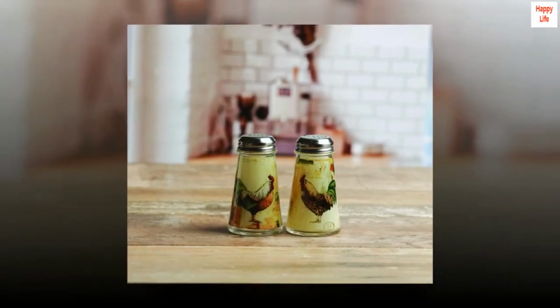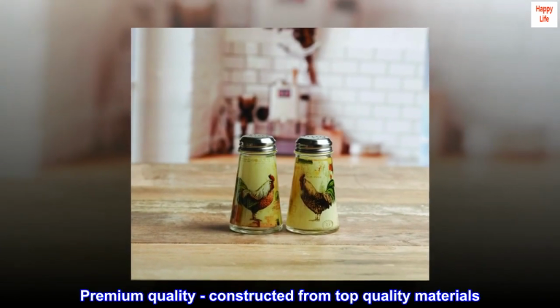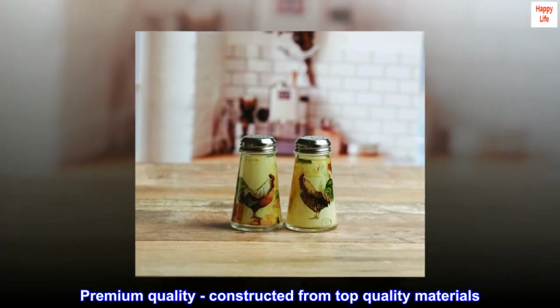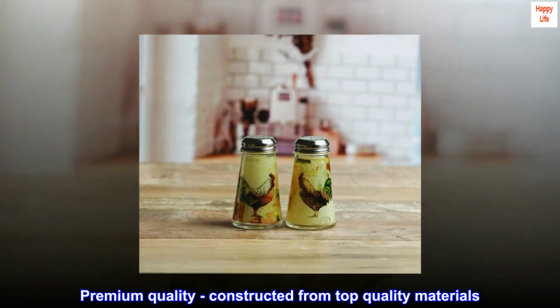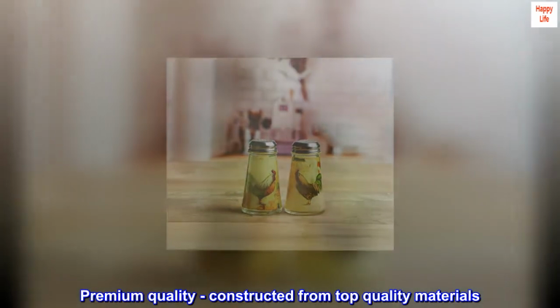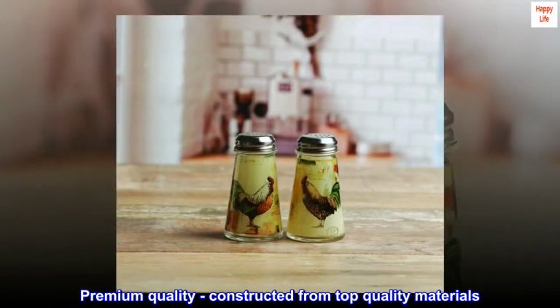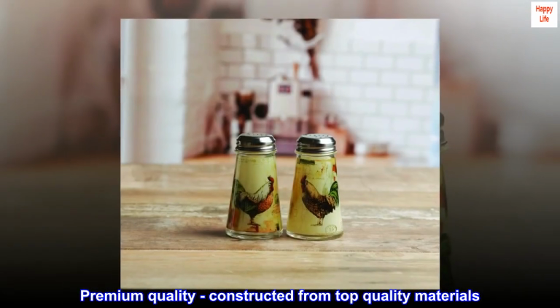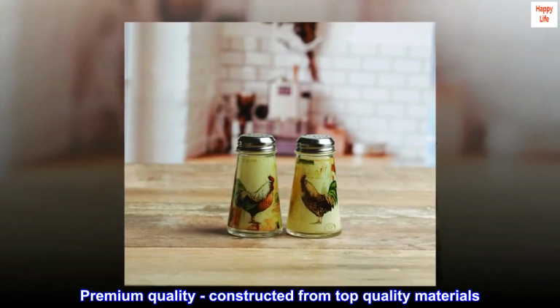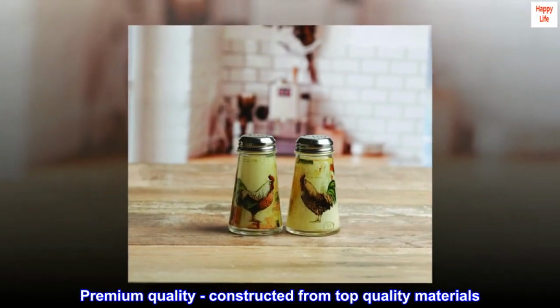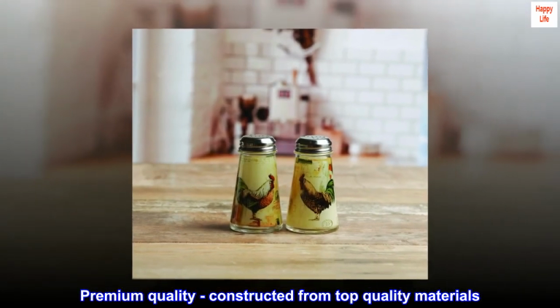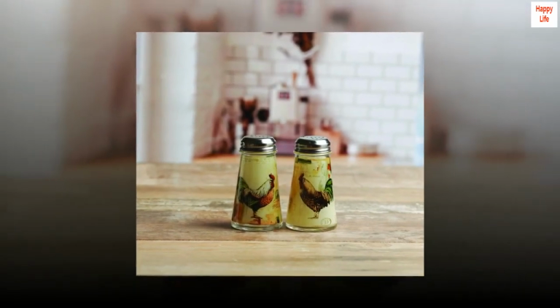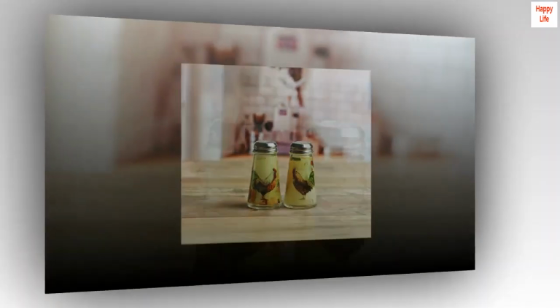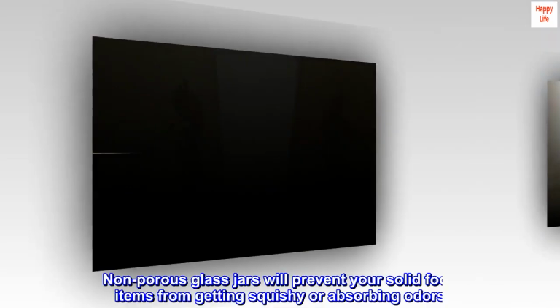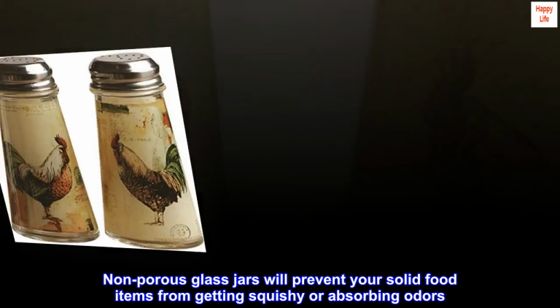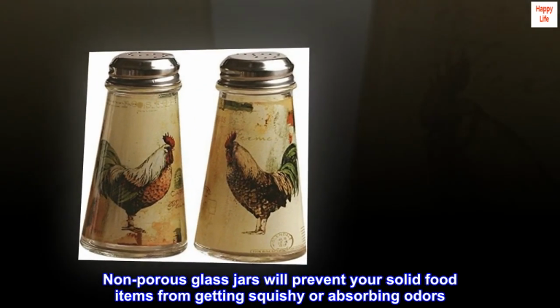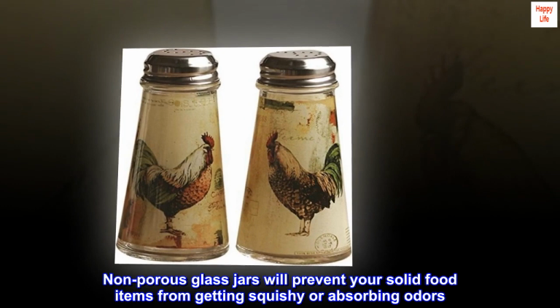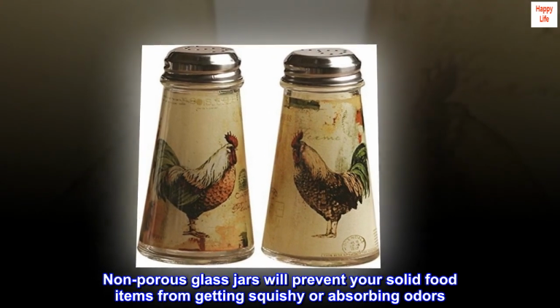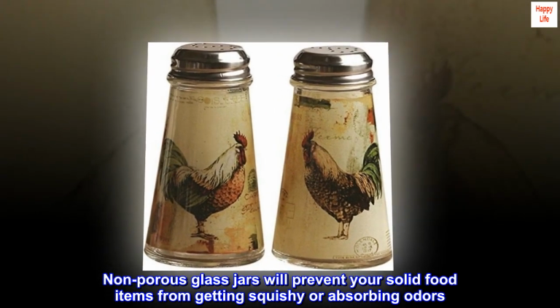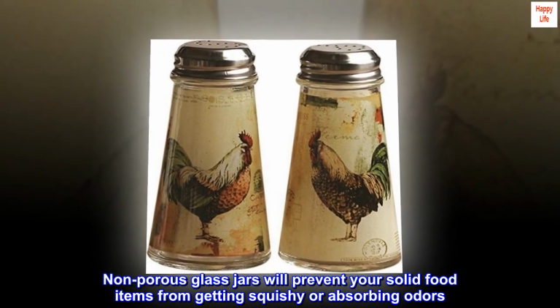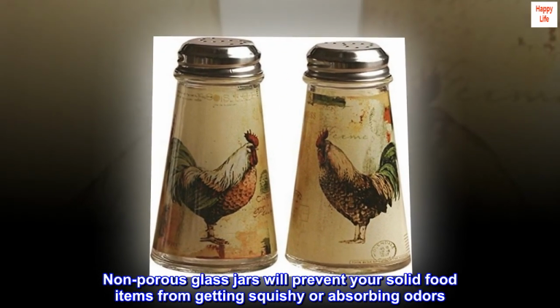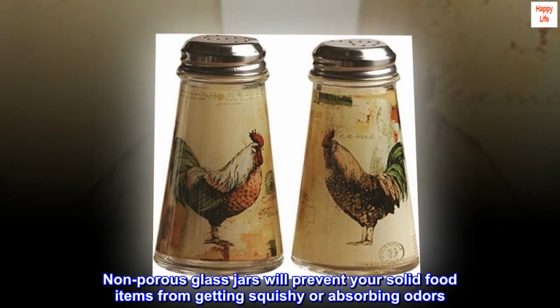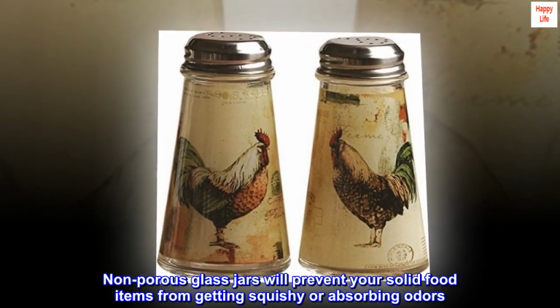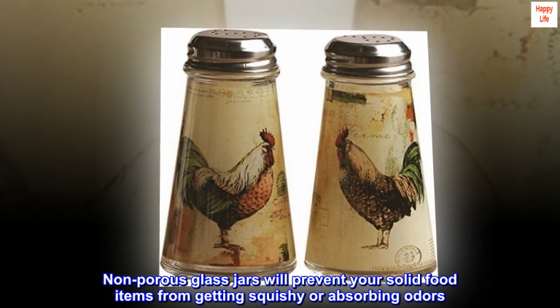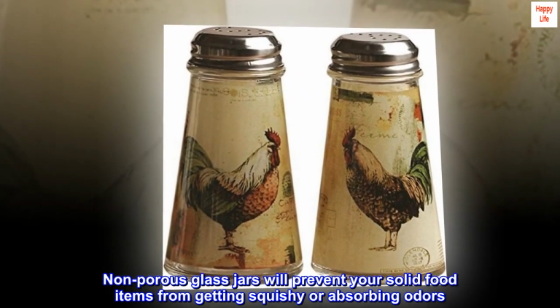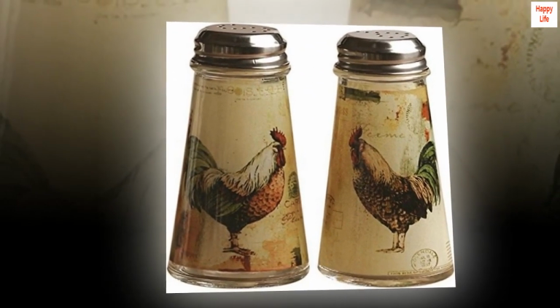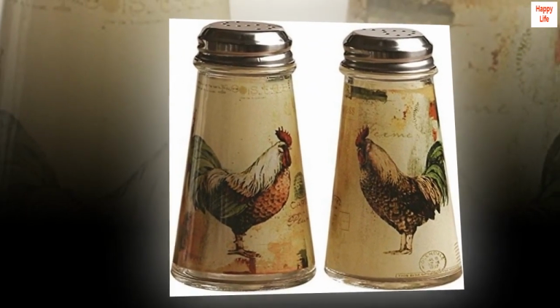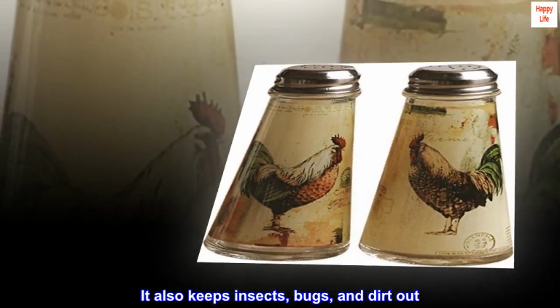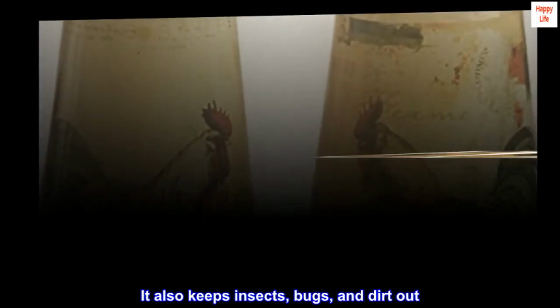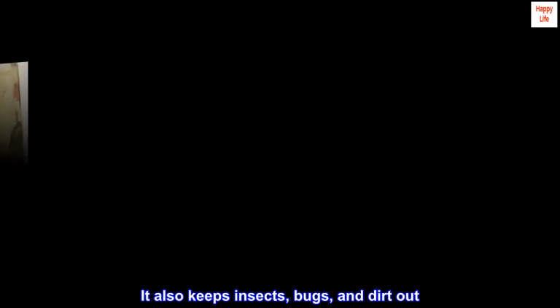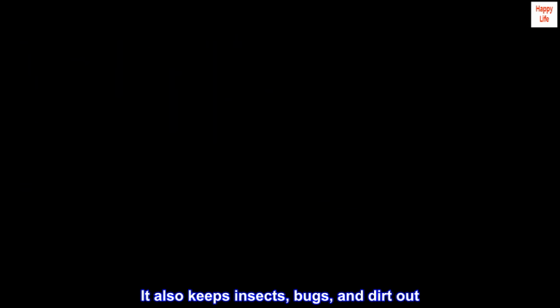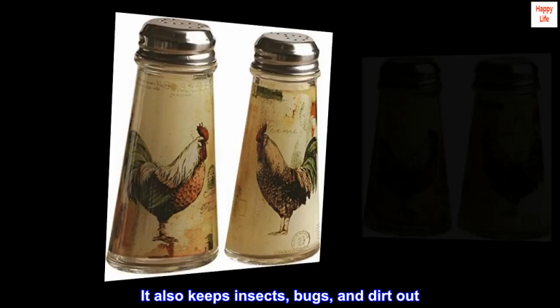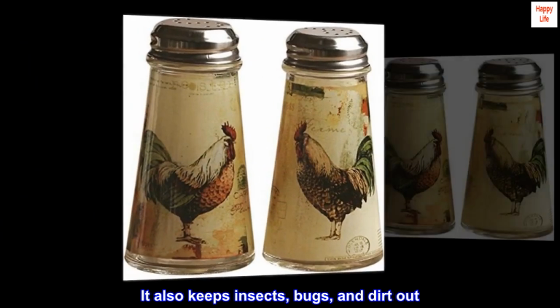Premium quality — constructed from top quality materials. Non-porous glass jars will prevent your solid food items from getting squishy or absorbing odors. It also keeps insects, bugs, and dirt out.